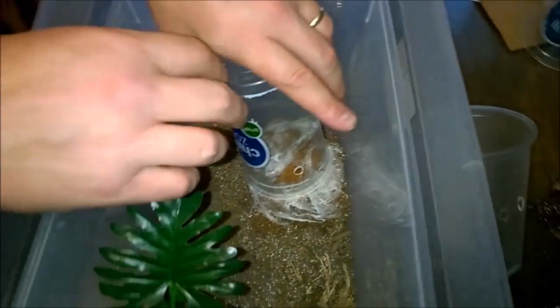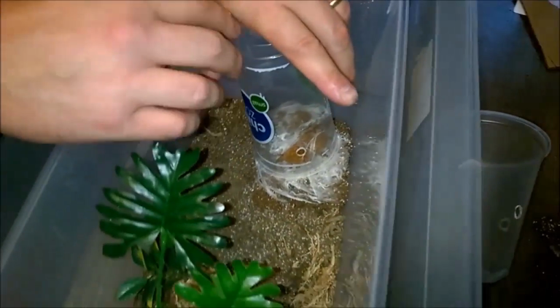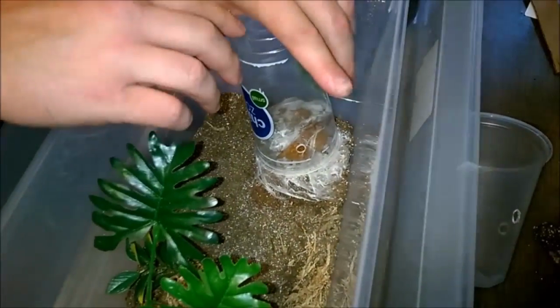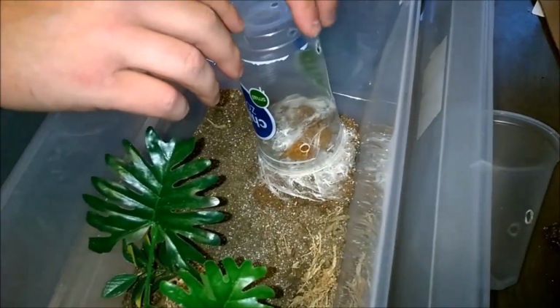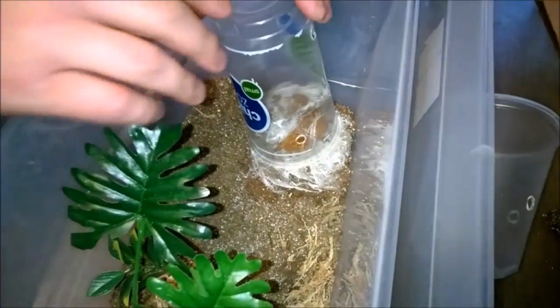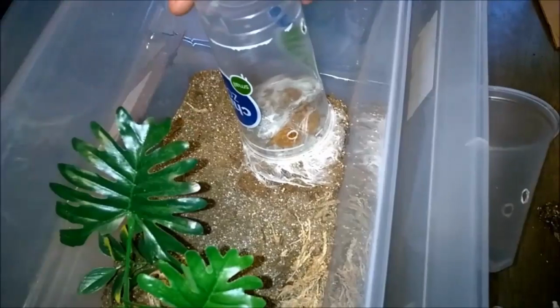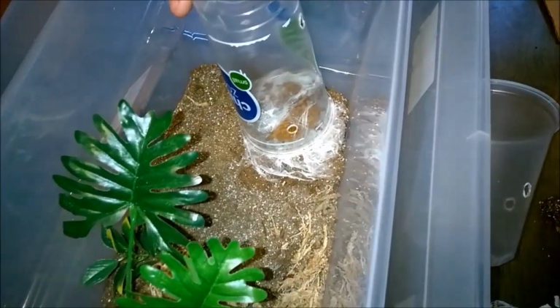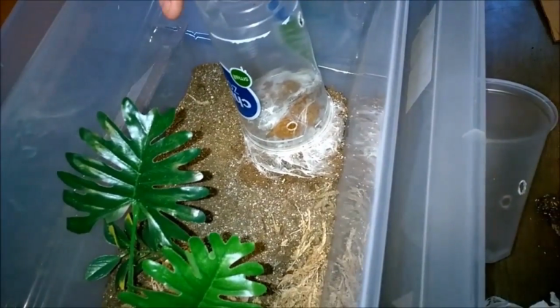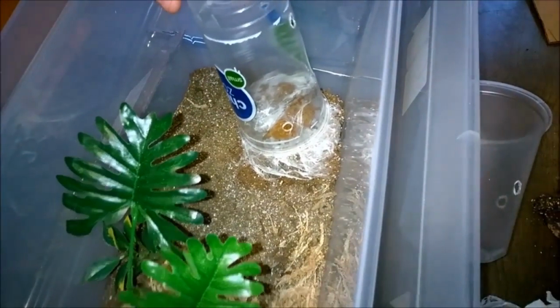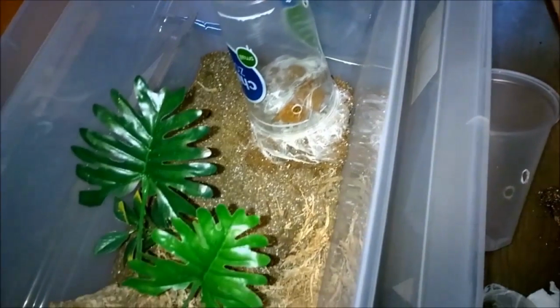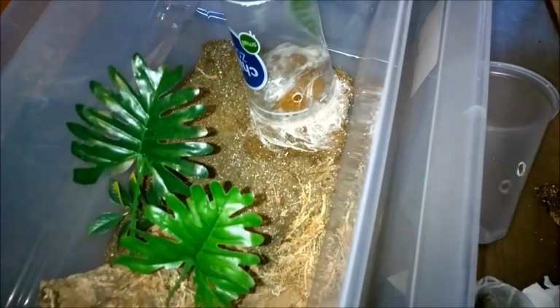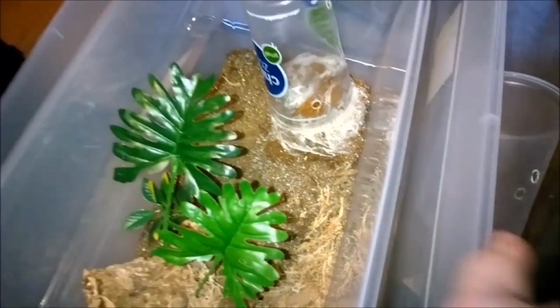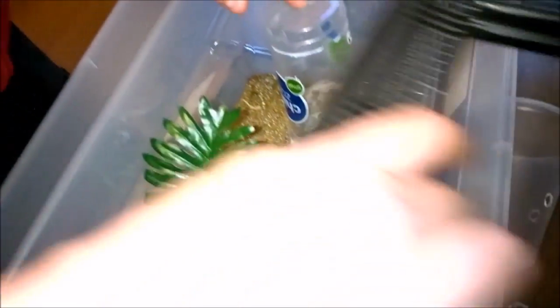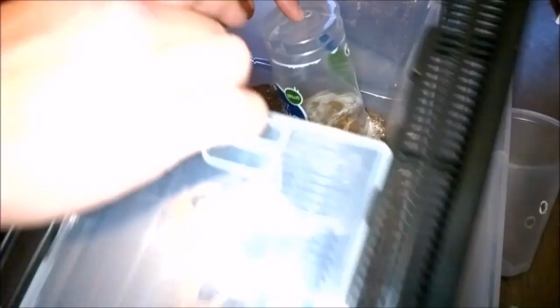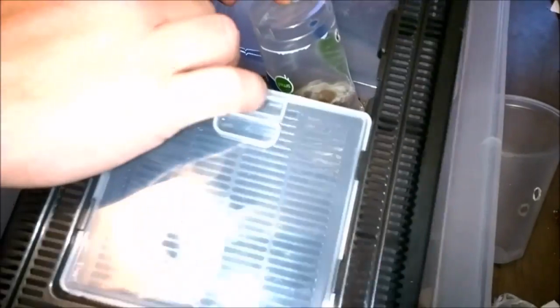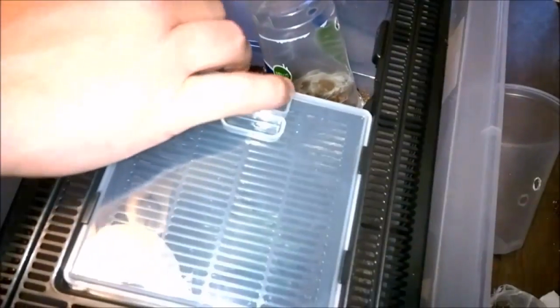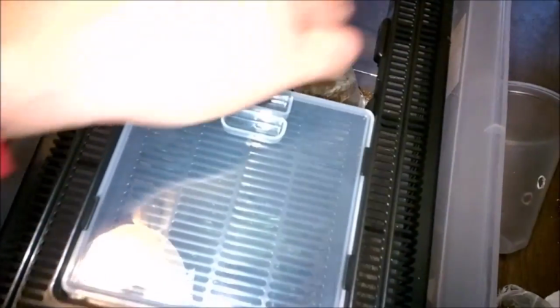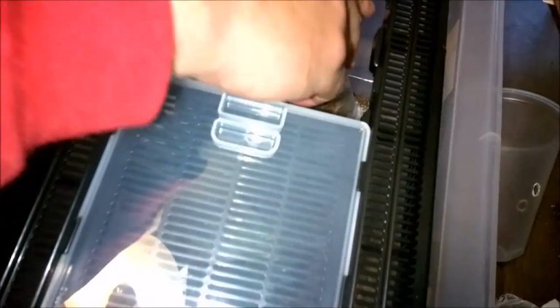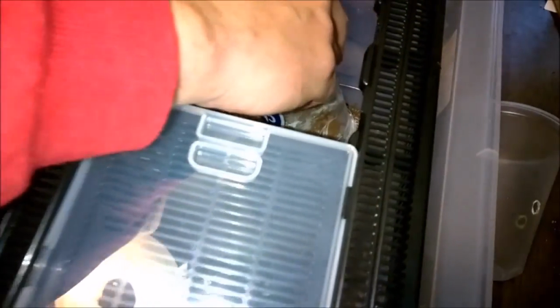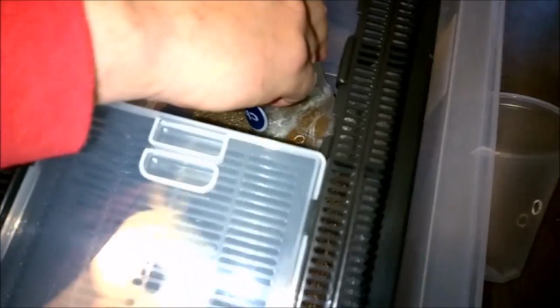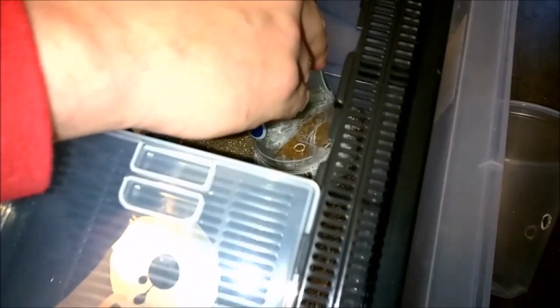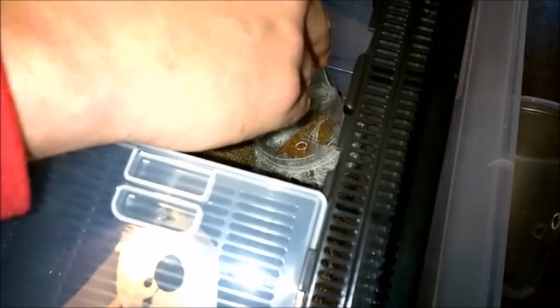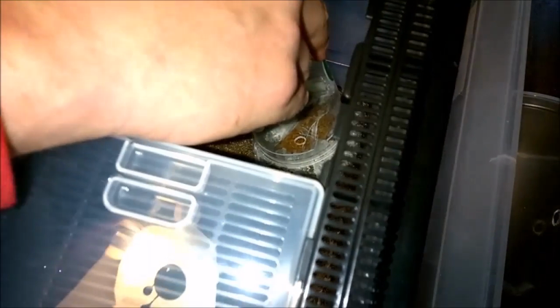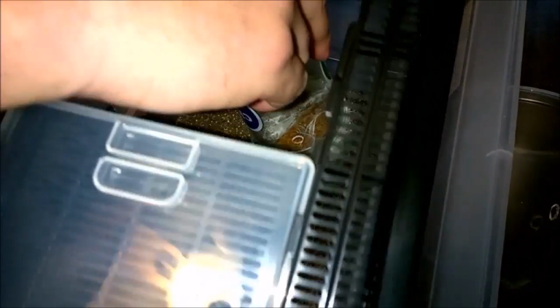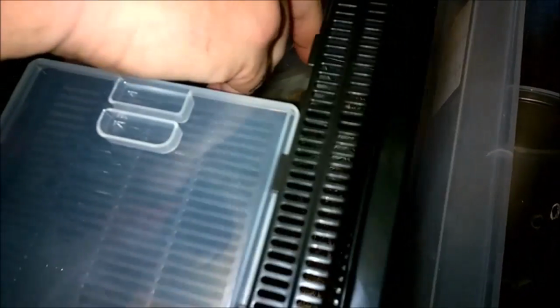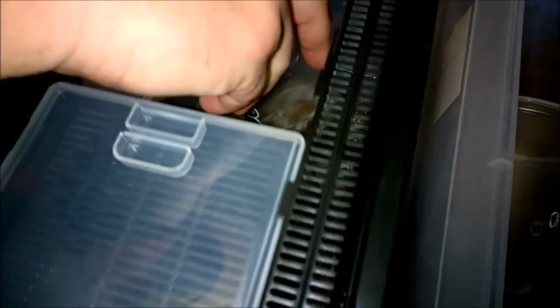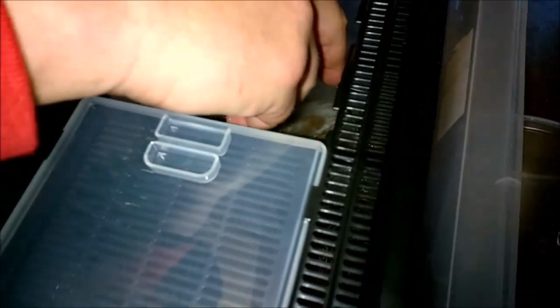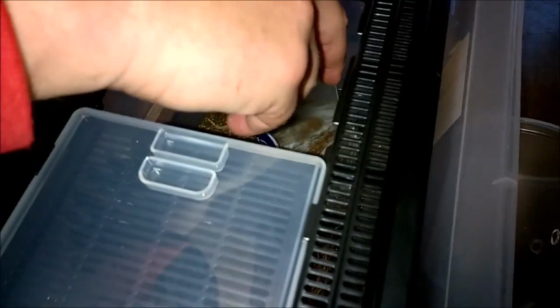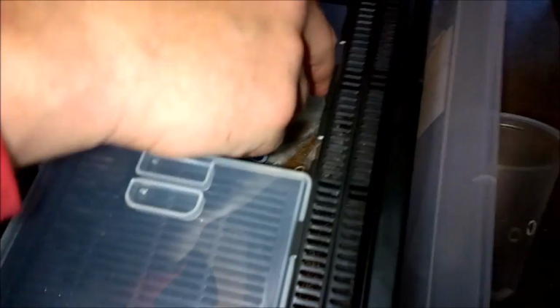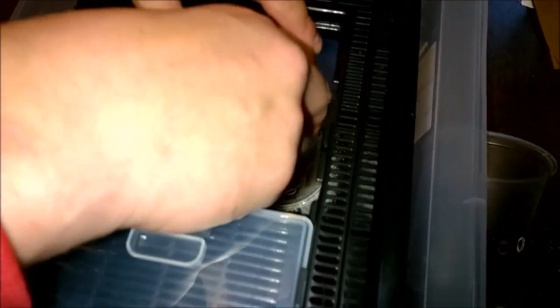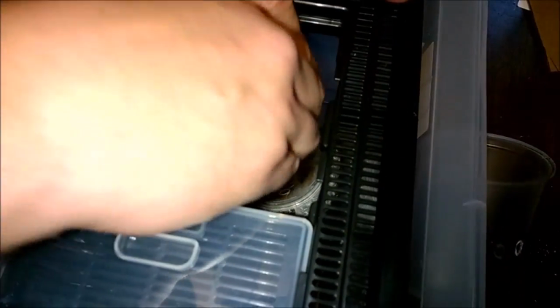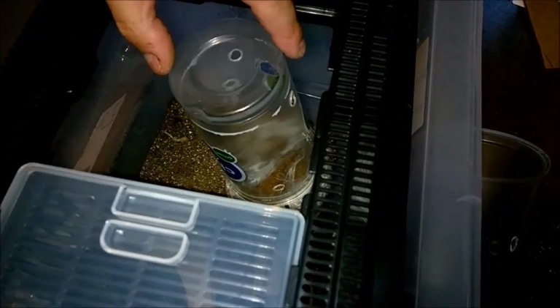That's sadly exactly how I got her out the last time we did it. If you go back, maybe I'll connect it to the end of this one. The last time I got her out she was stuck to a piece of cork bark. I'm not going to complain.